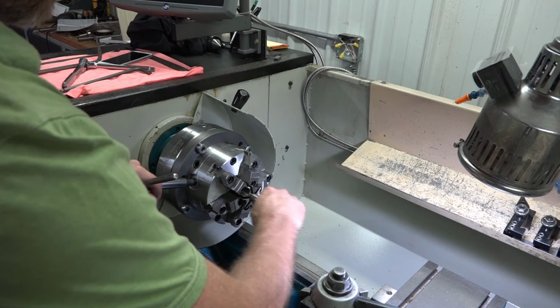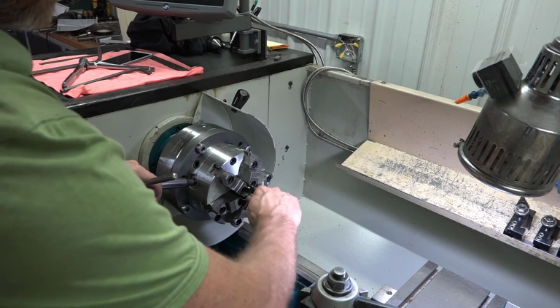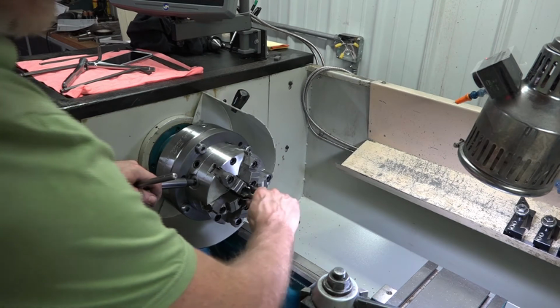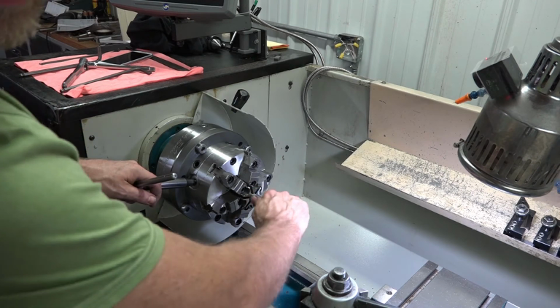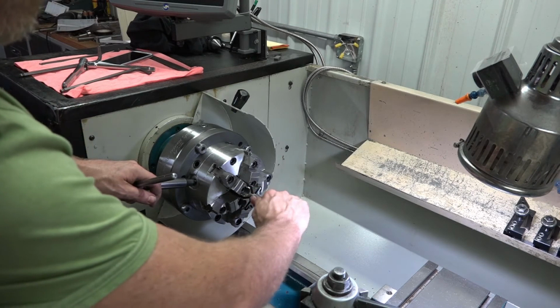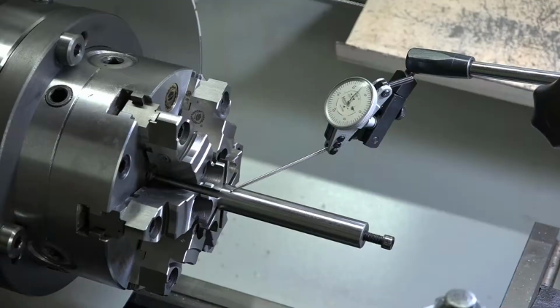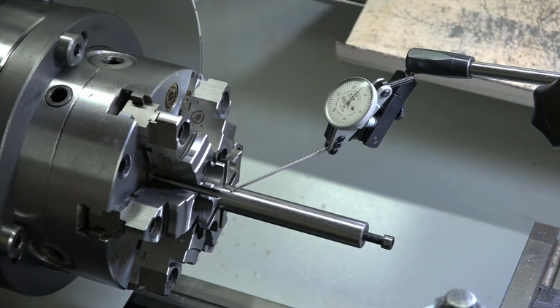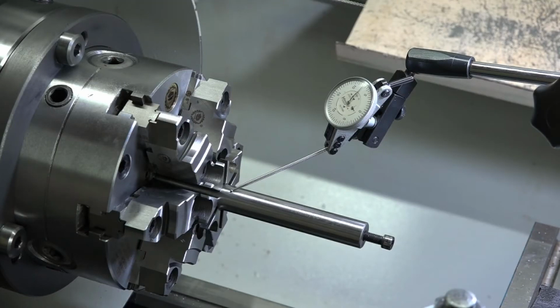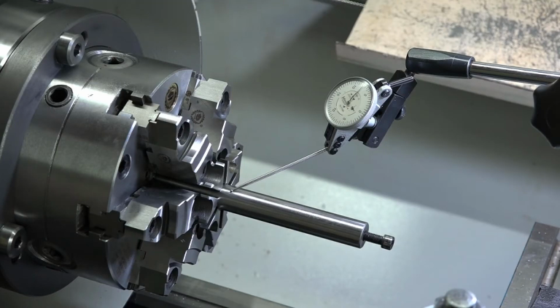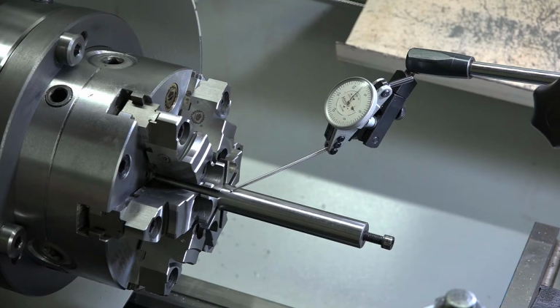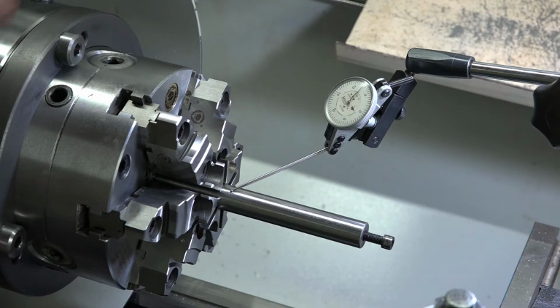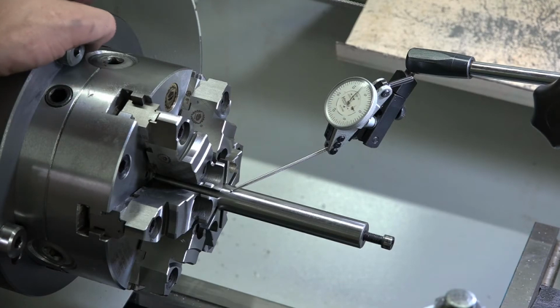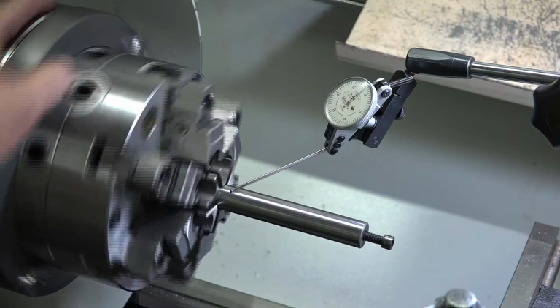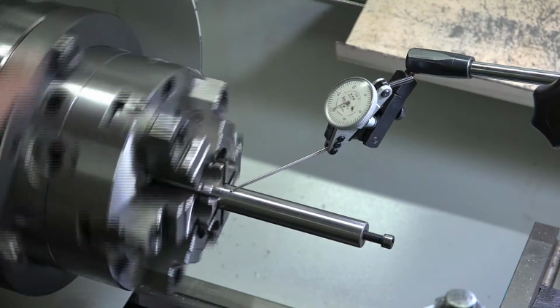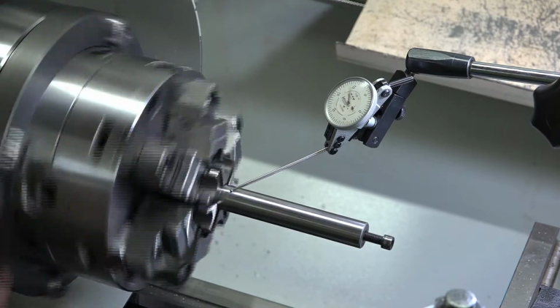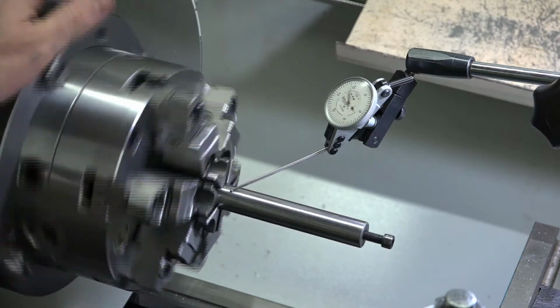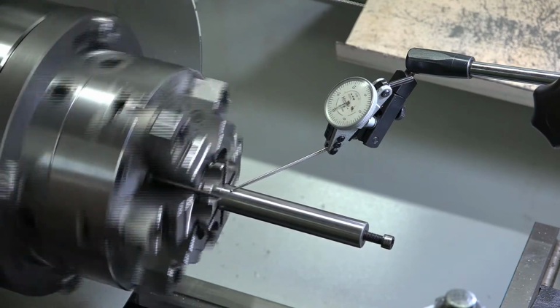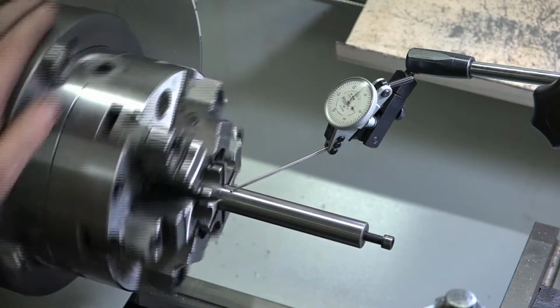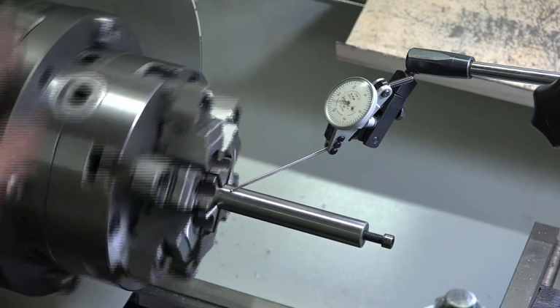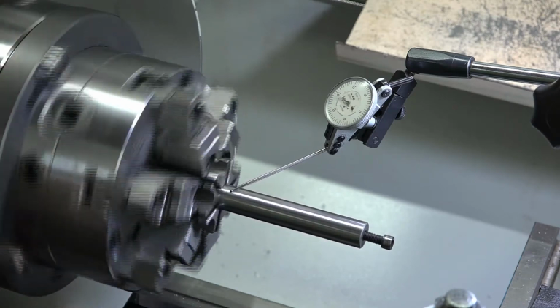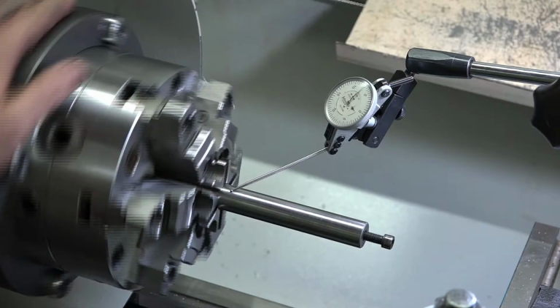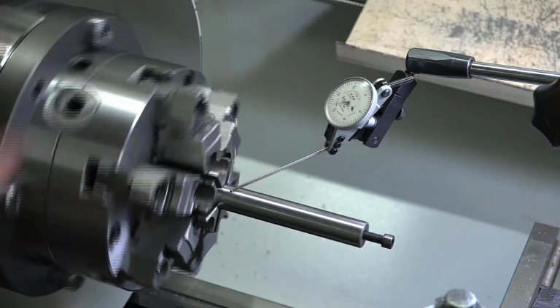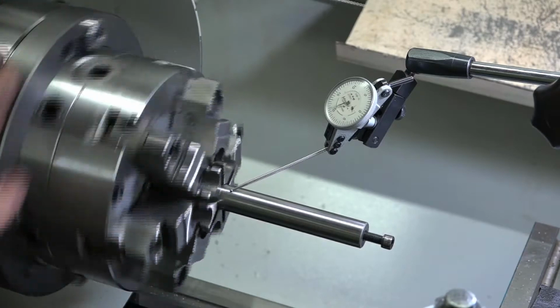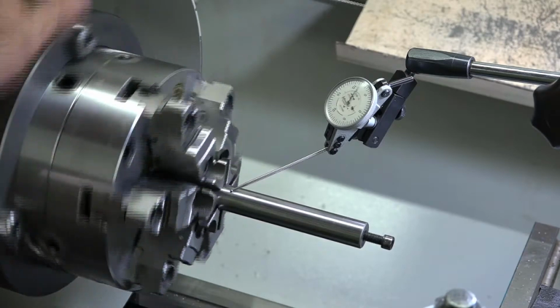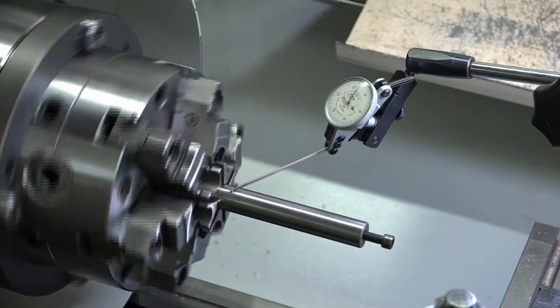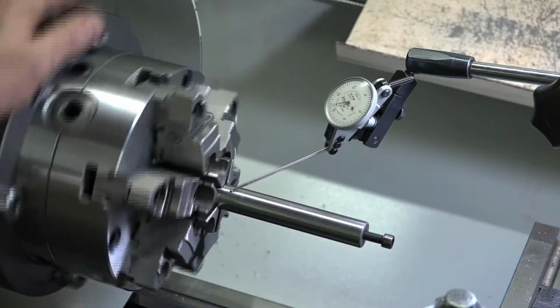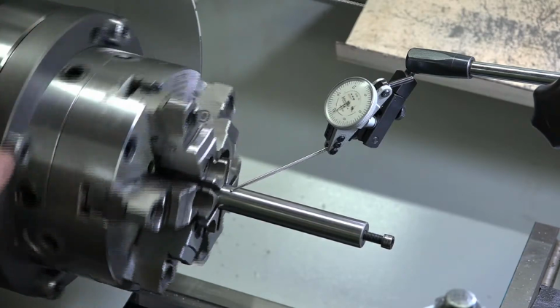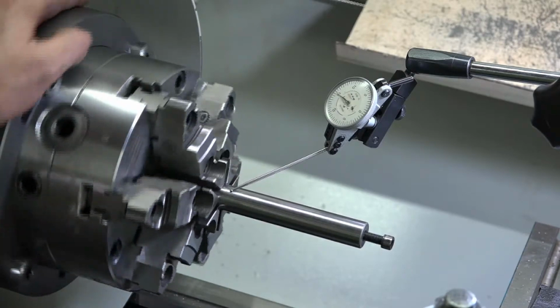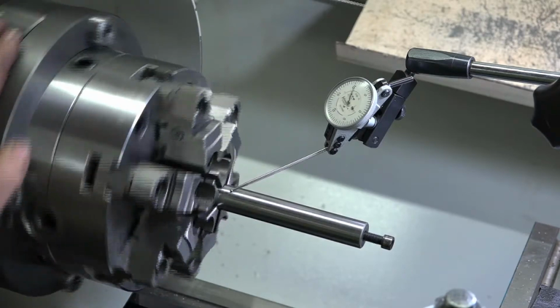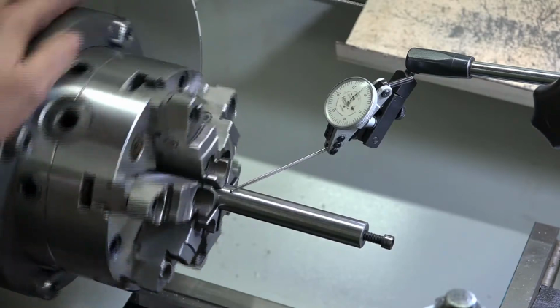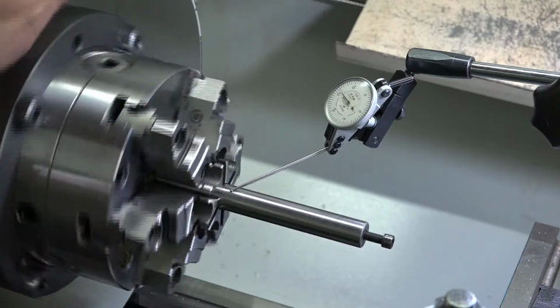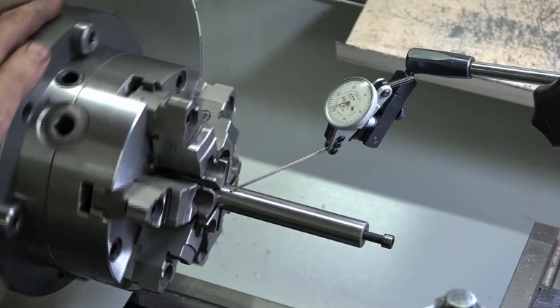Give it a little turn back and forth. Now it's time to tap in the chuck so it is in line with the spindle bearings and the true bore. We're going to find our highest spot.